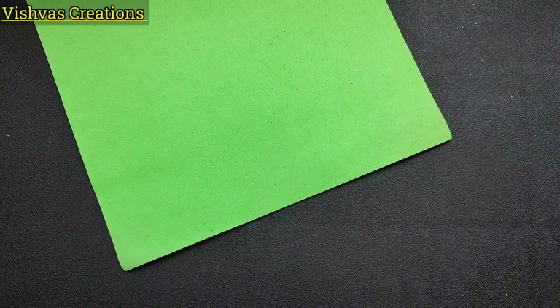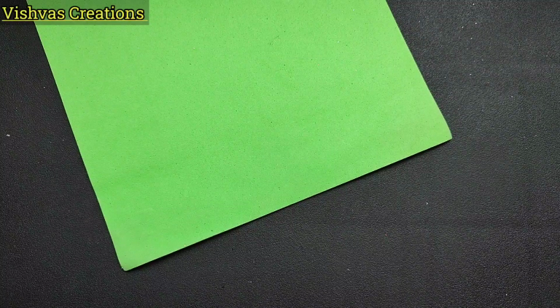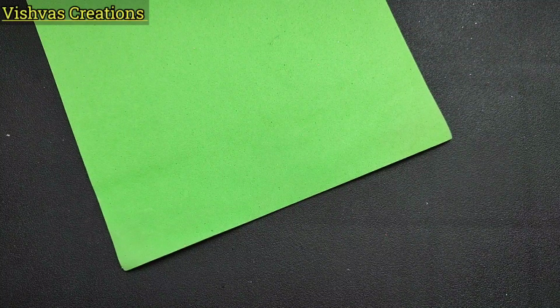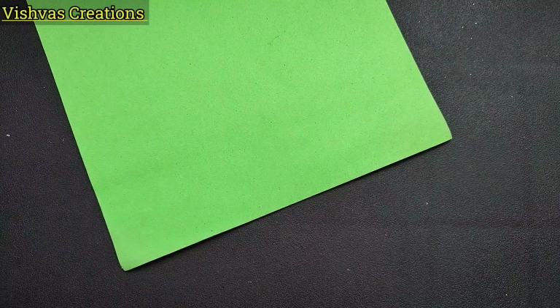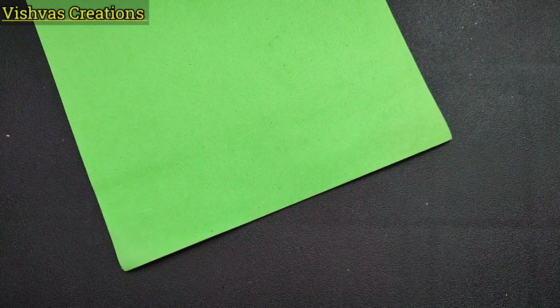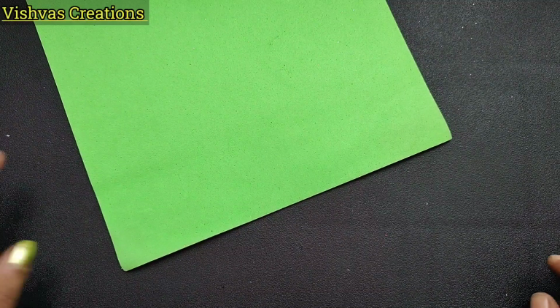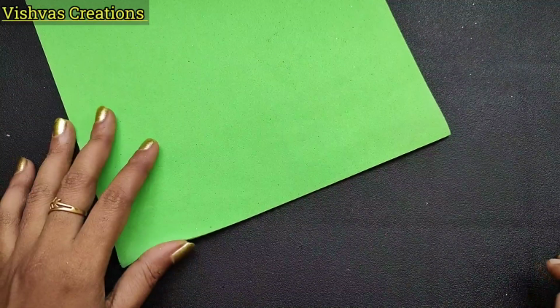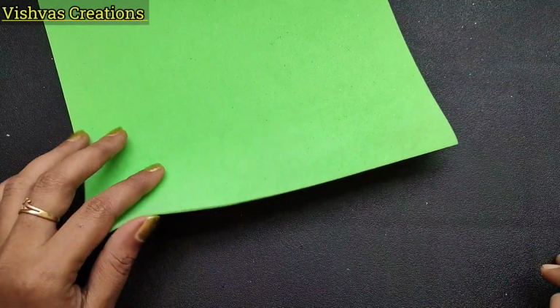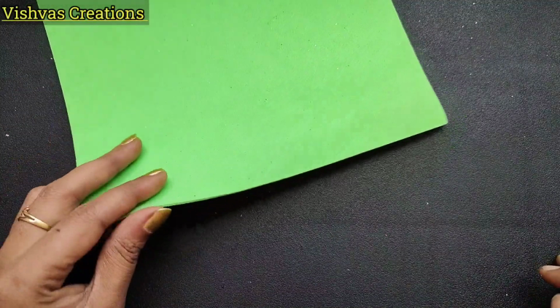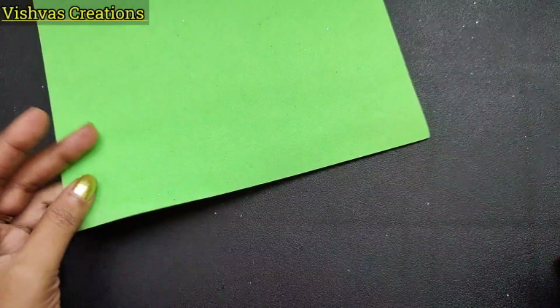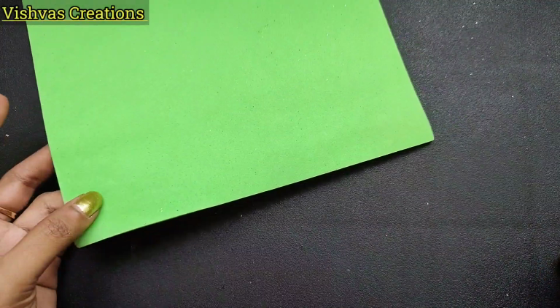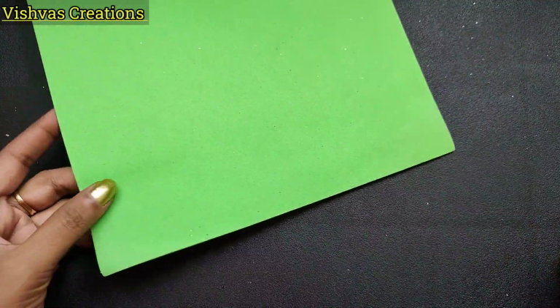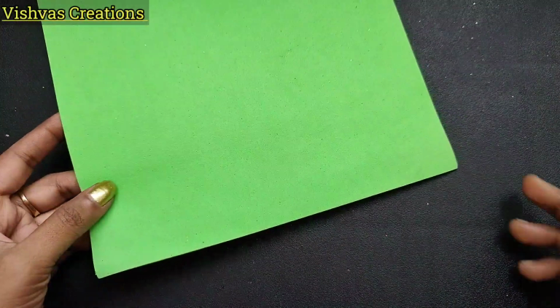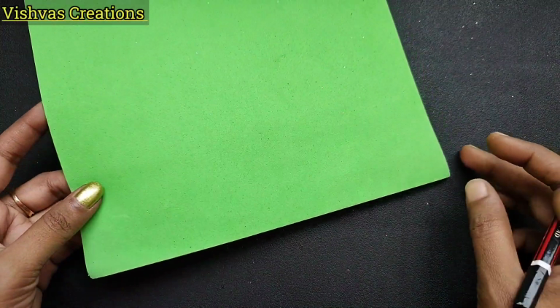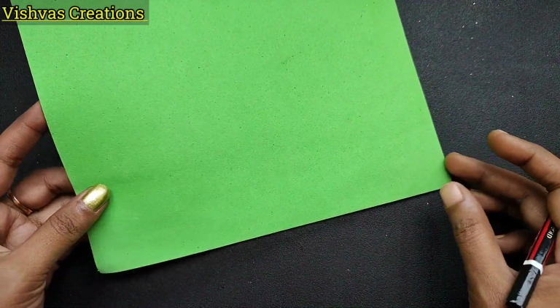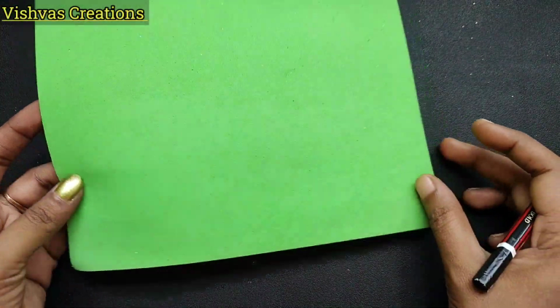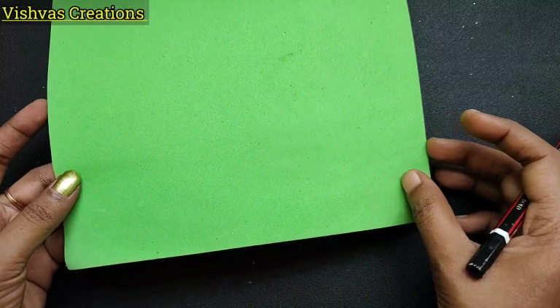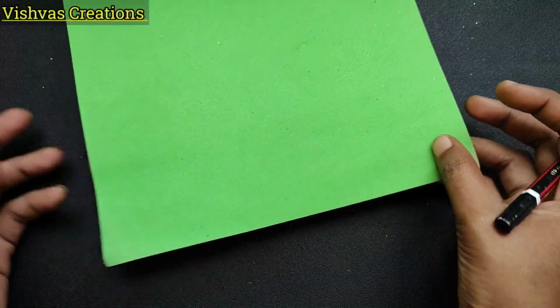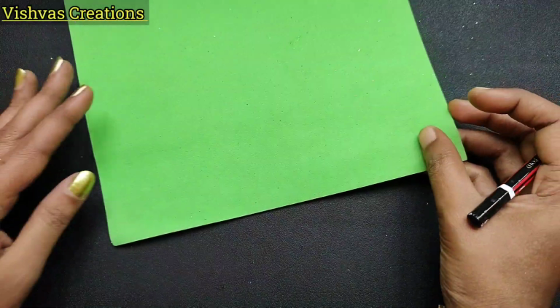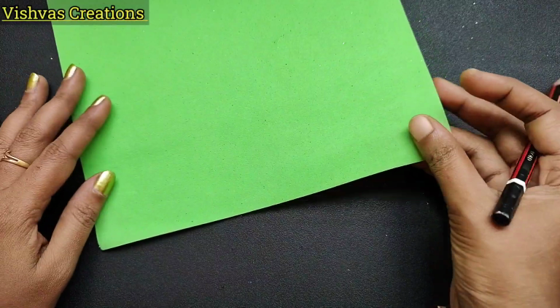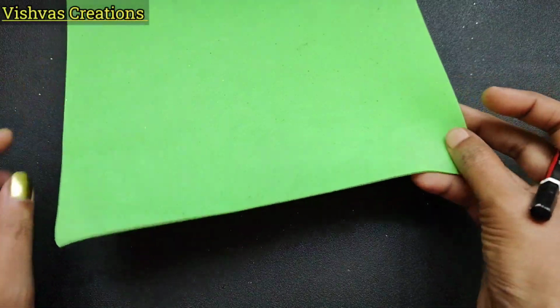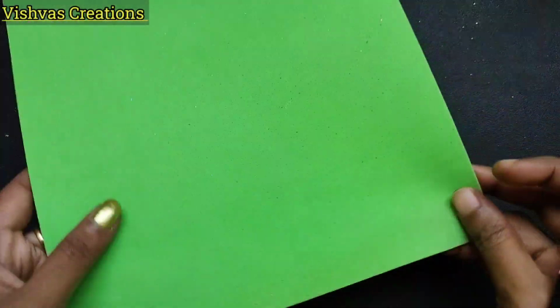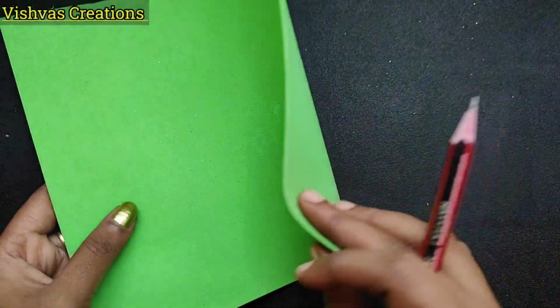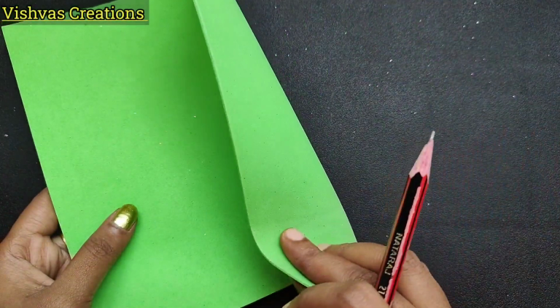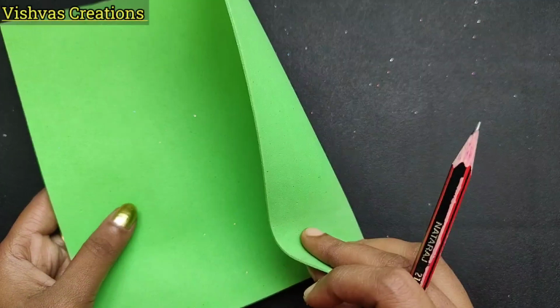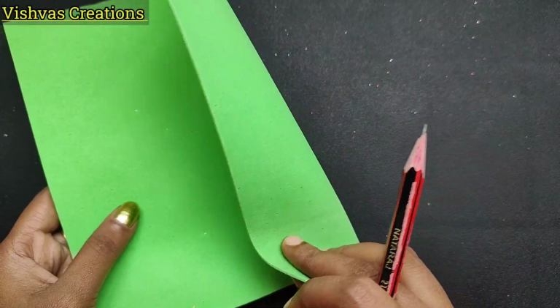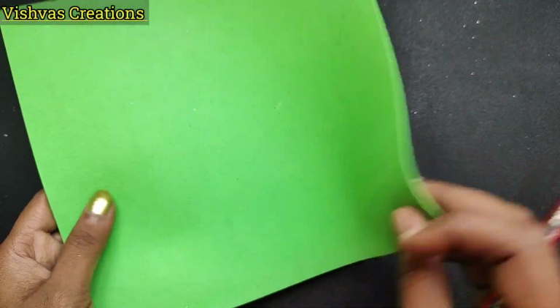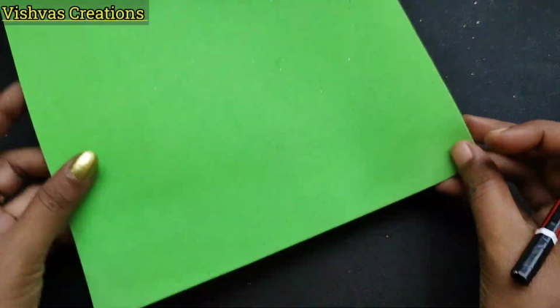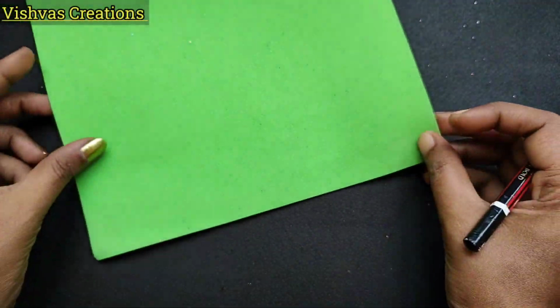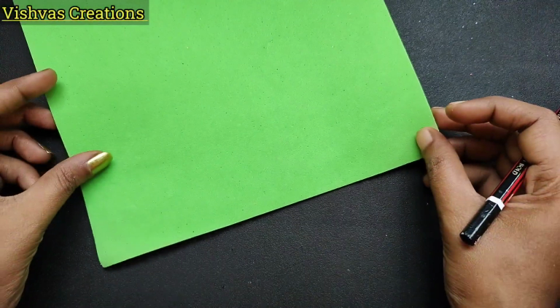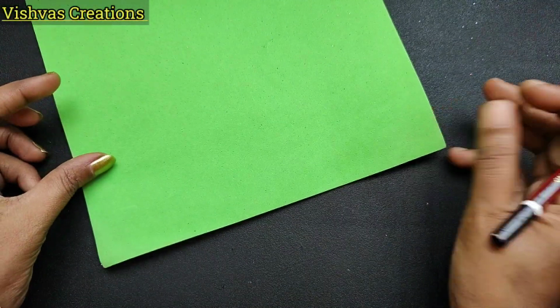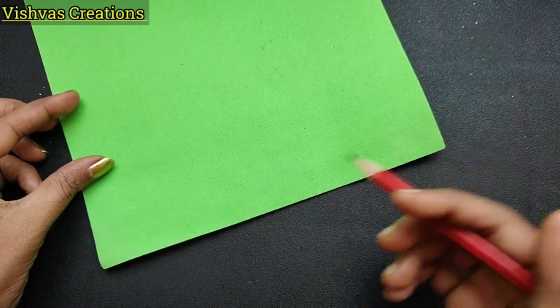Hello my dear friends and family, welcome back to my channel. This is a simple and easy wall decor. I have a foam sheet in green.